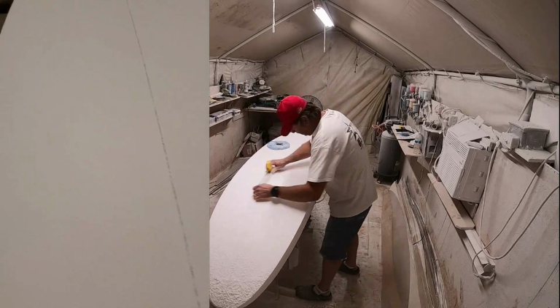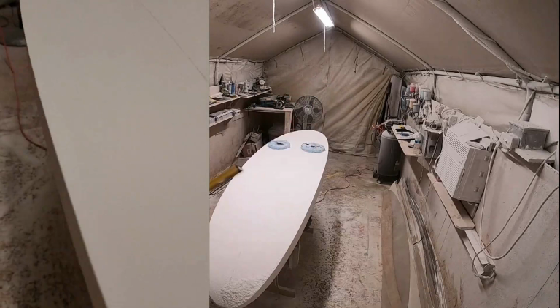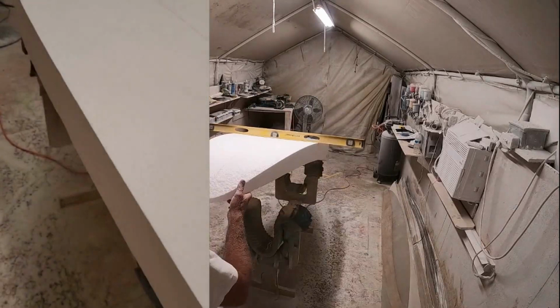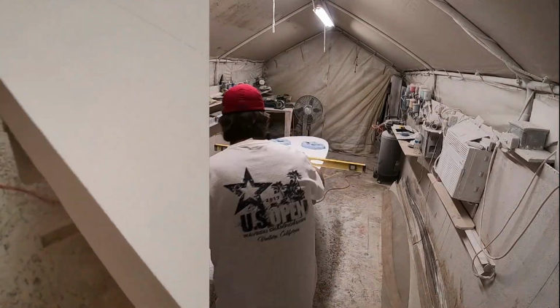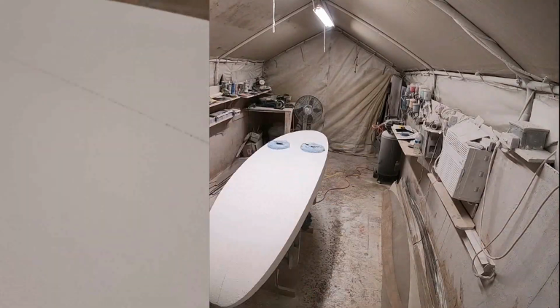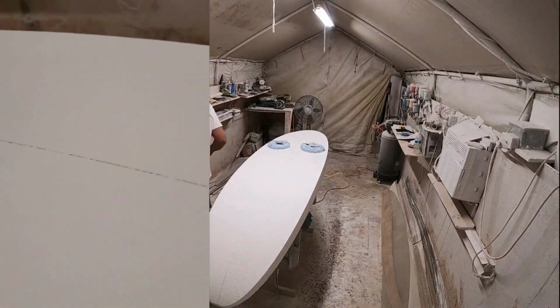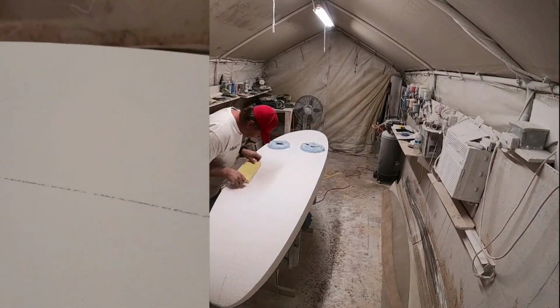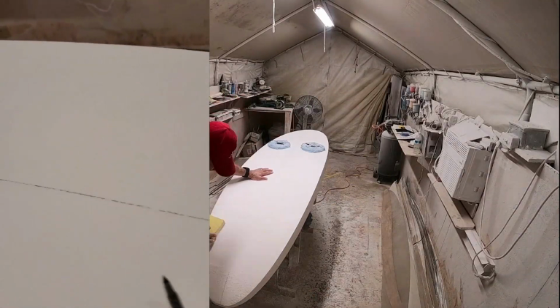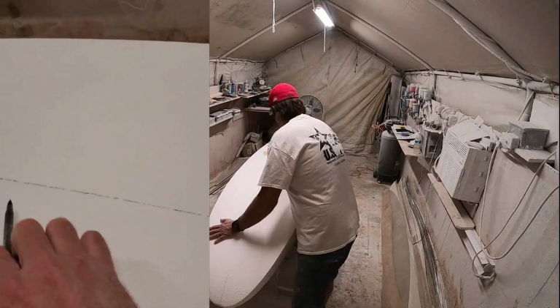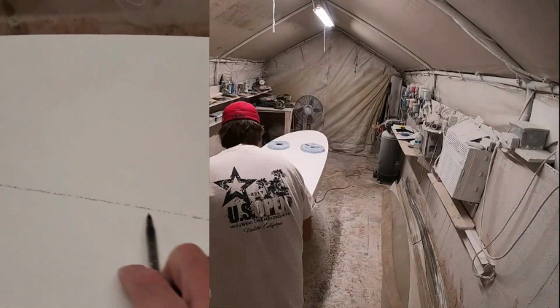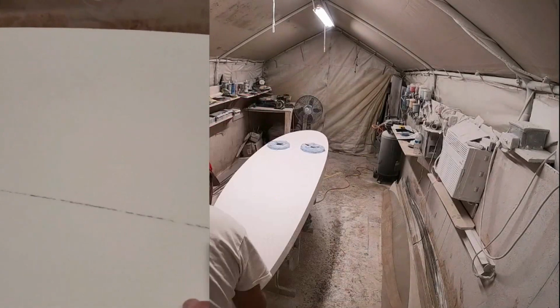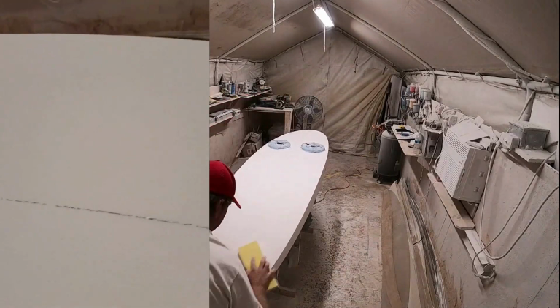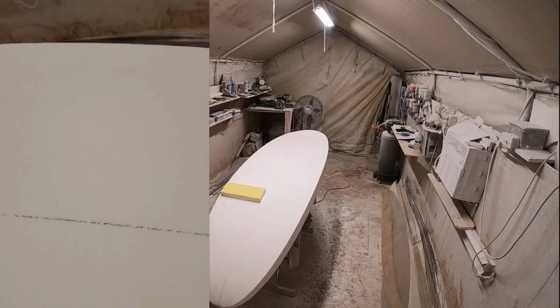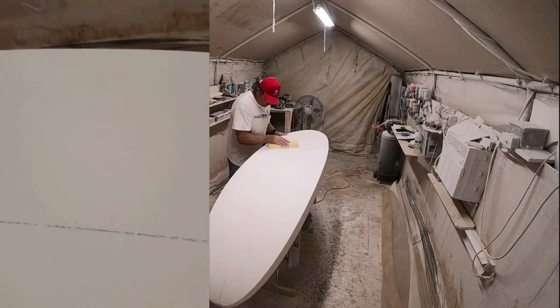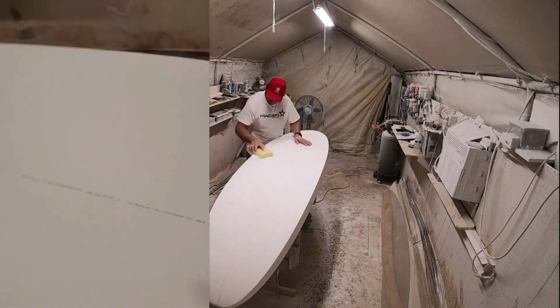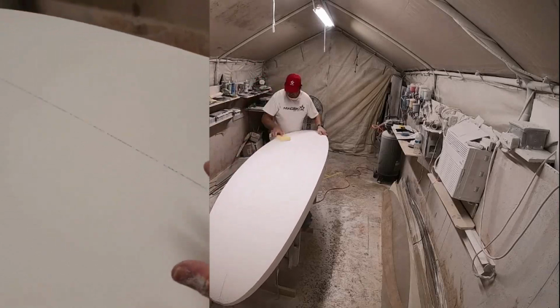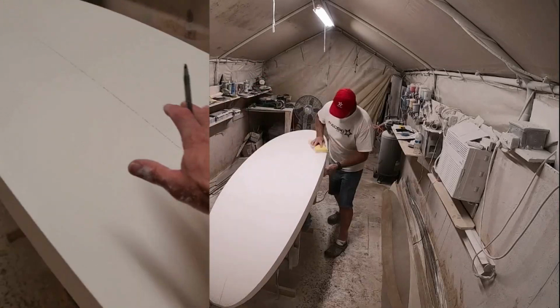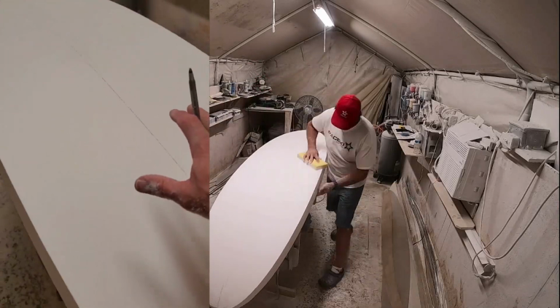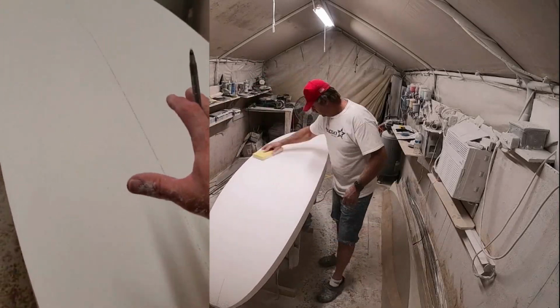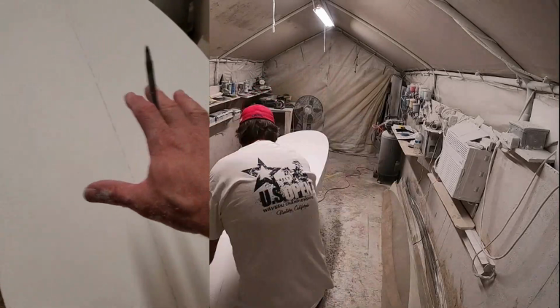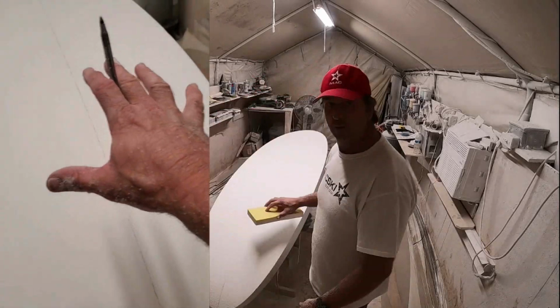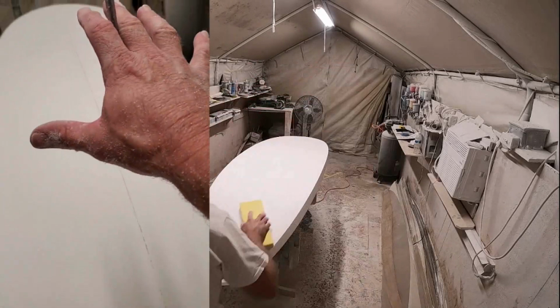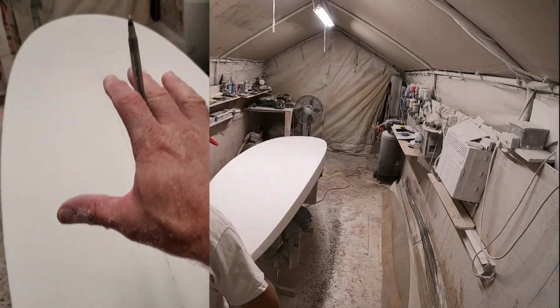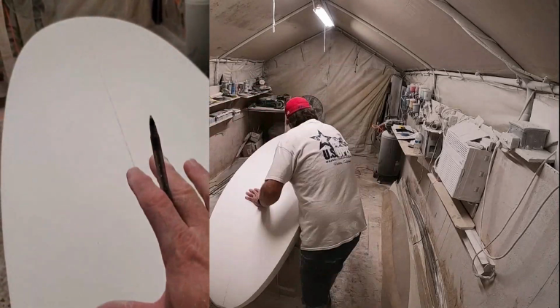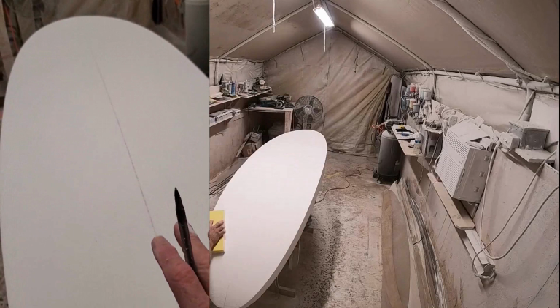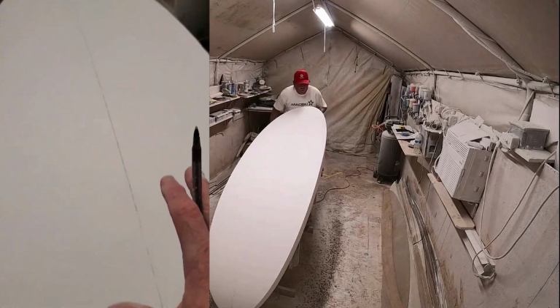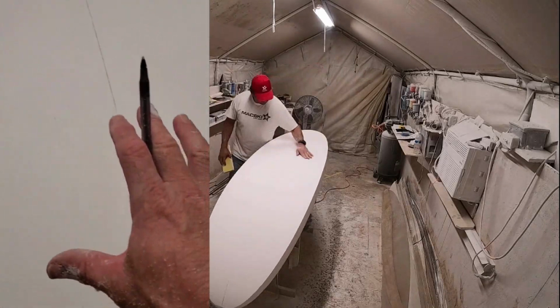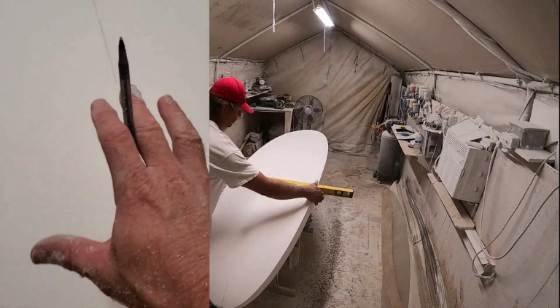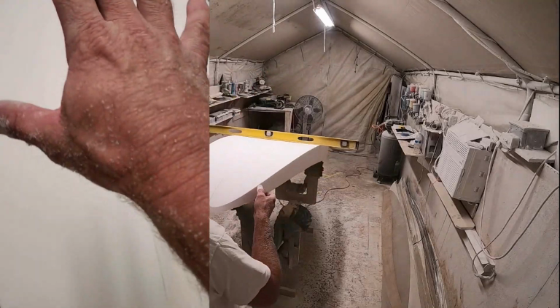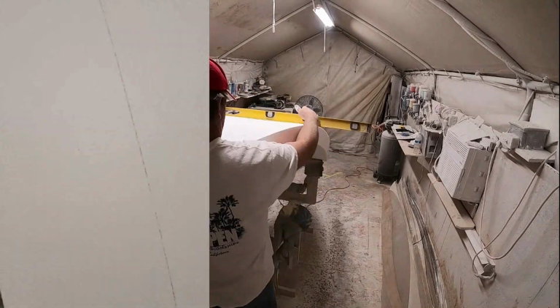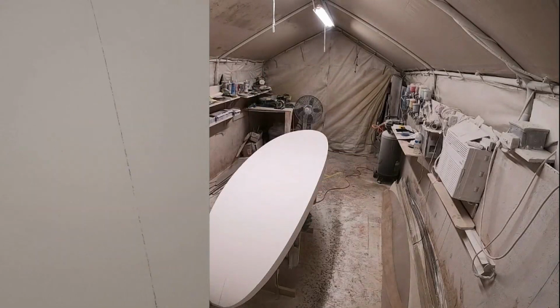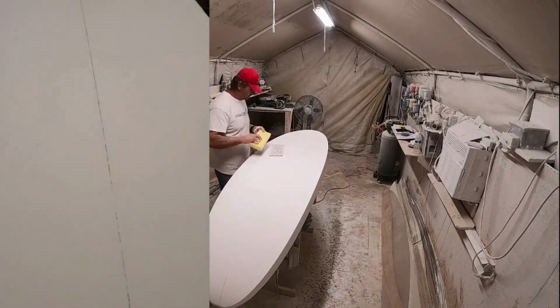Now what I'm going to do is get rid of the center line, which you have to in this area here - from under the feet to the seat area - which is going to be the concave. So I'm going to put that in quickly.